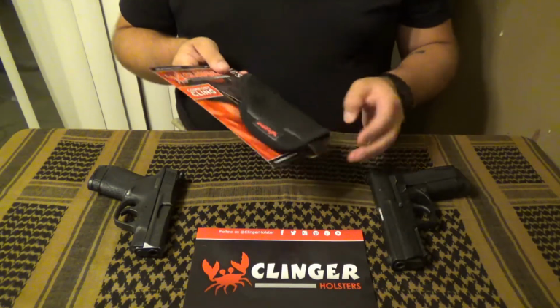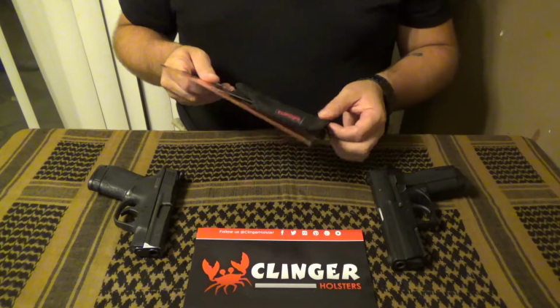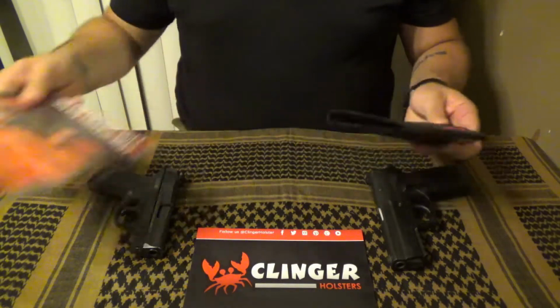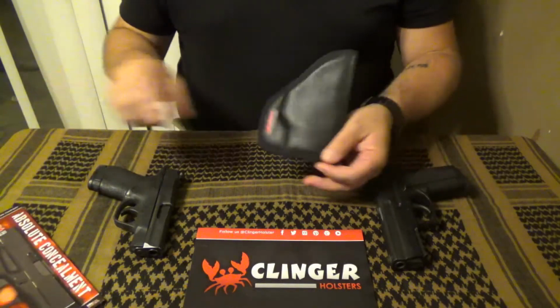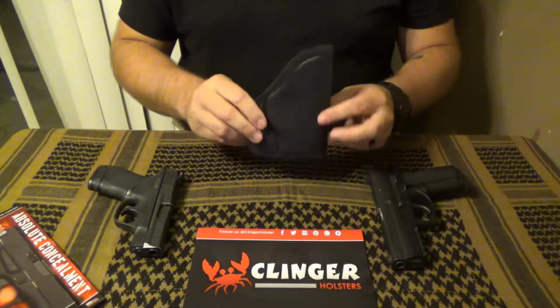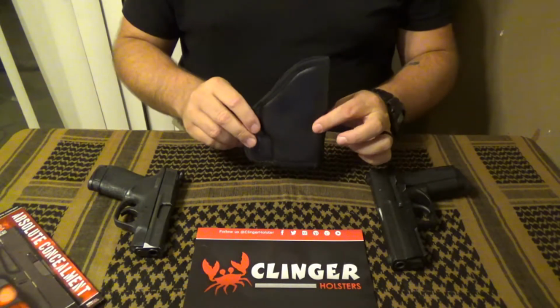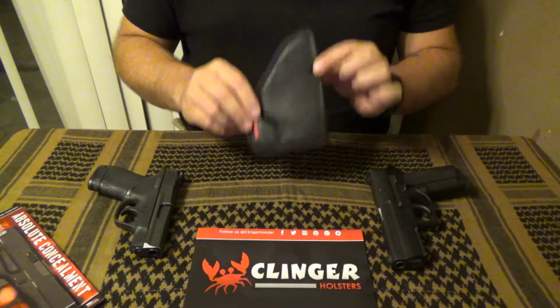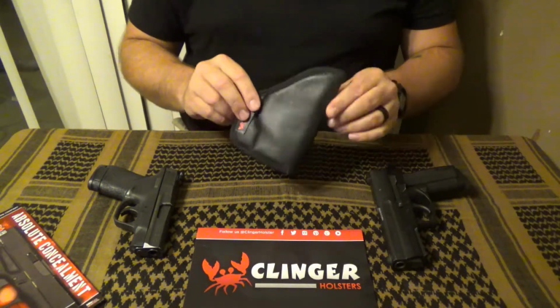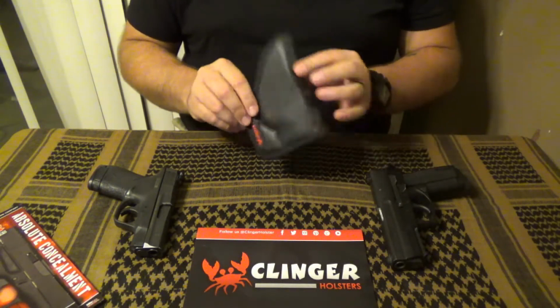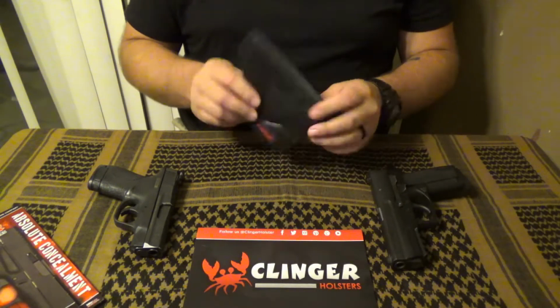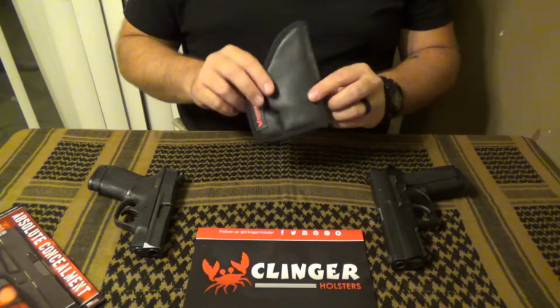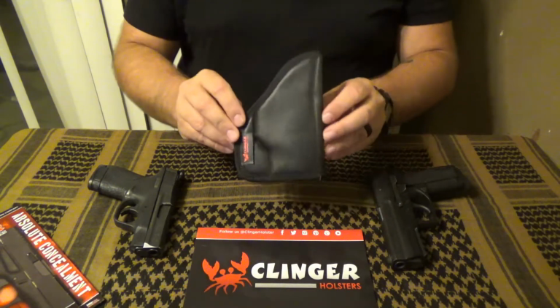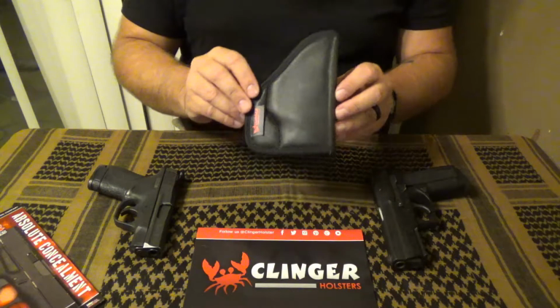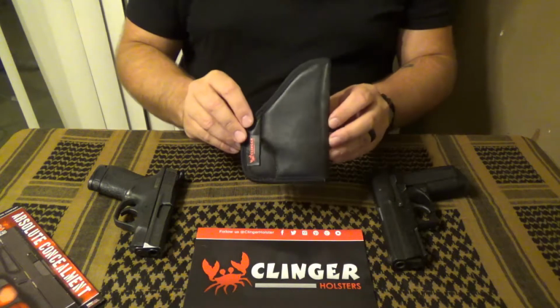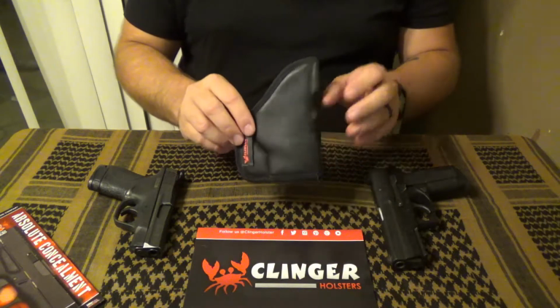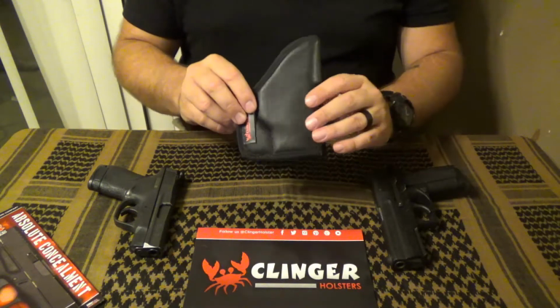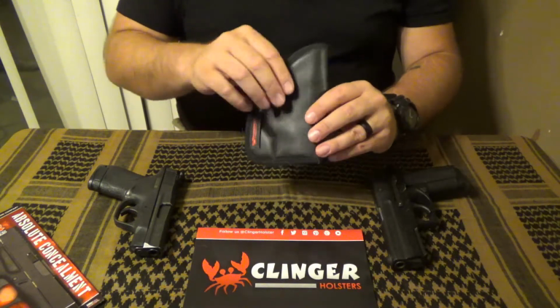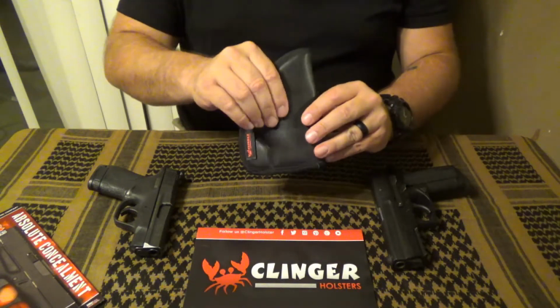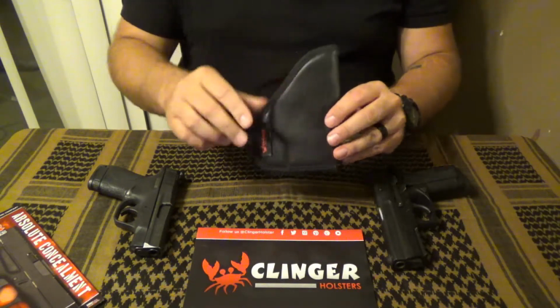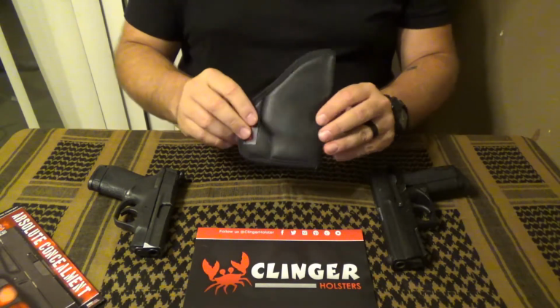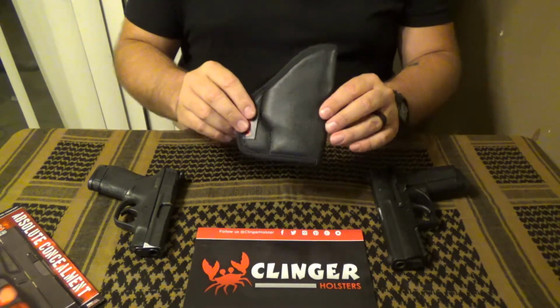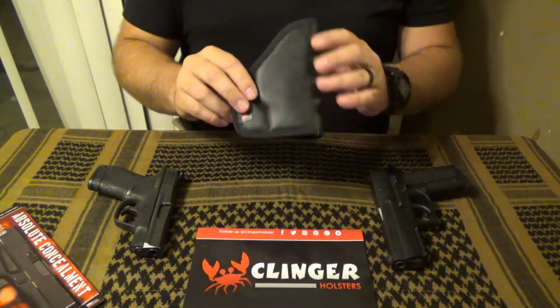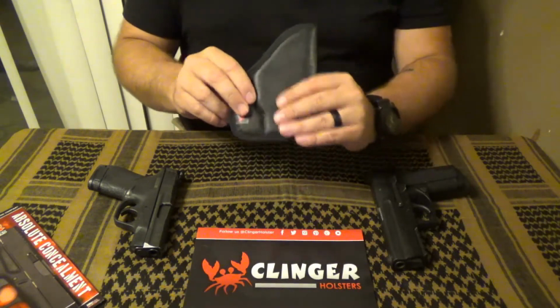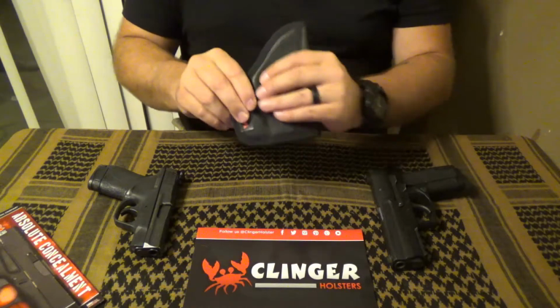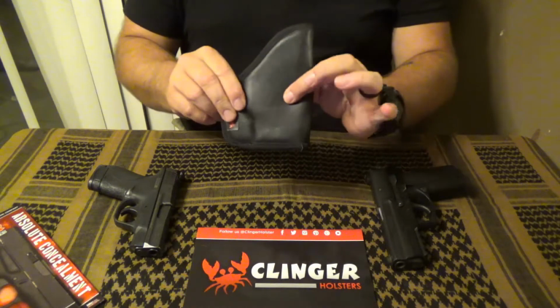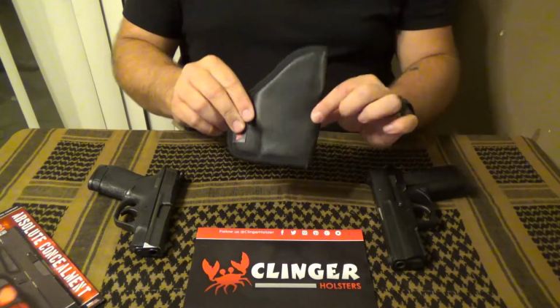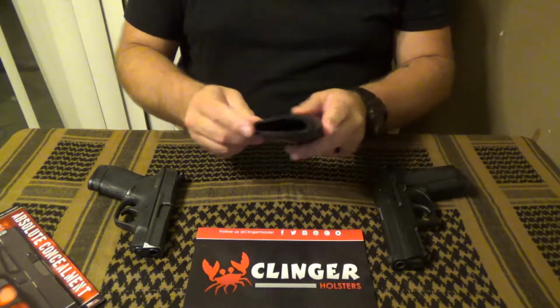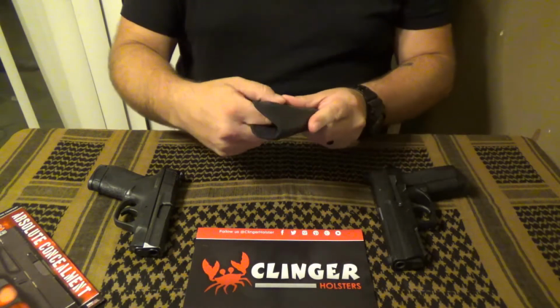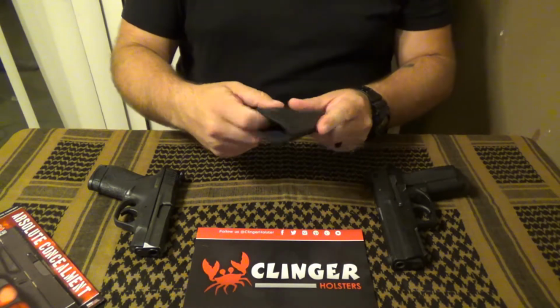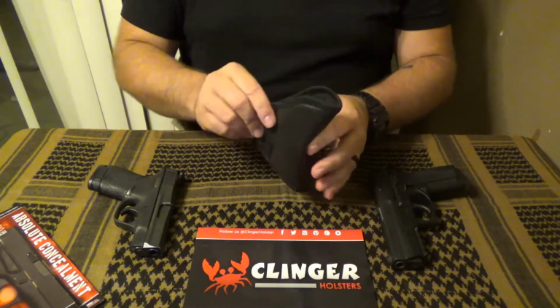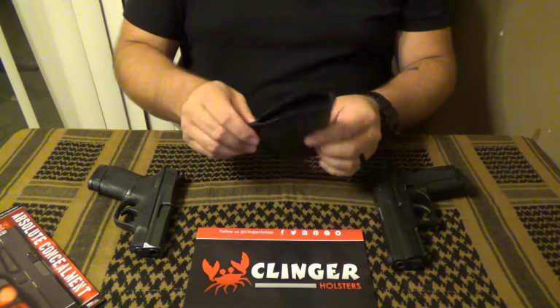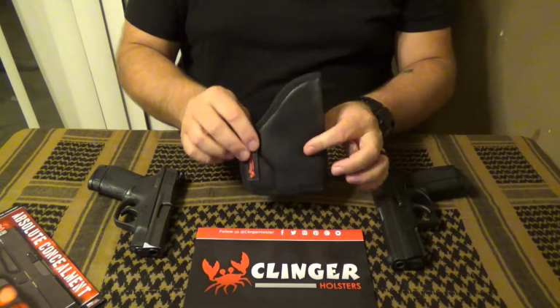It features a clipless design, inside the waistband carry, the ability to pocket carry, a gel-like cushion material, a high friction or sticky exterior, and a low friction smooth interior.